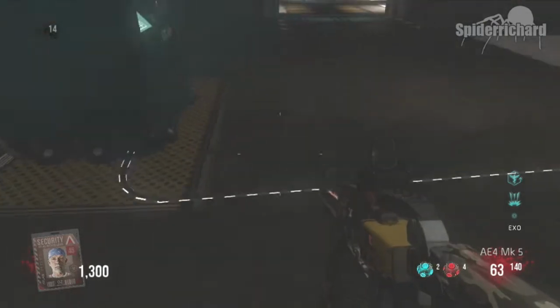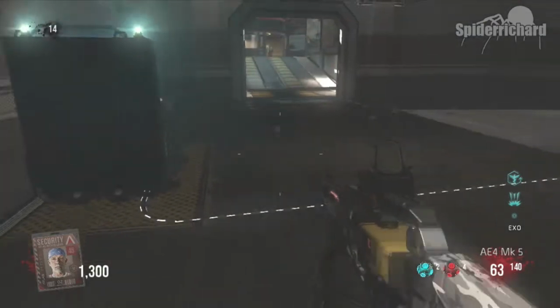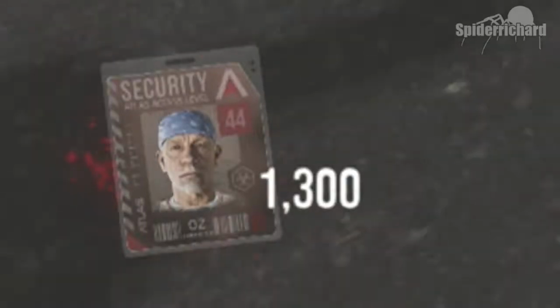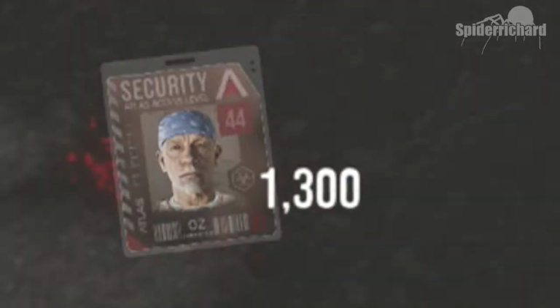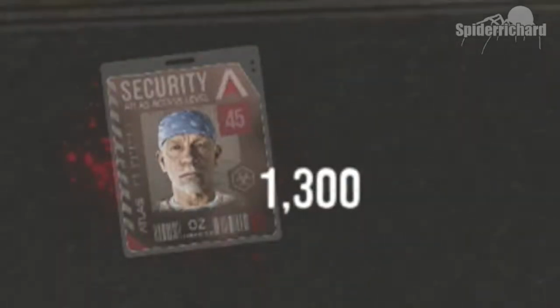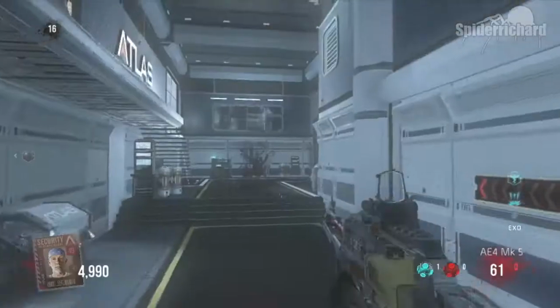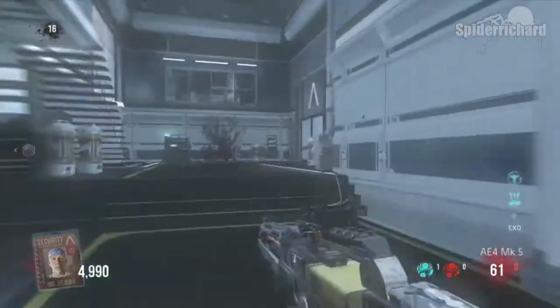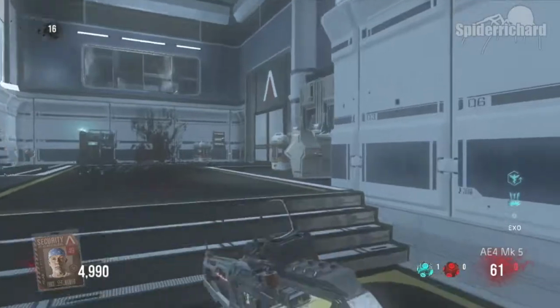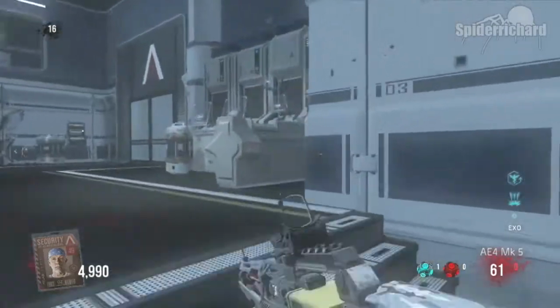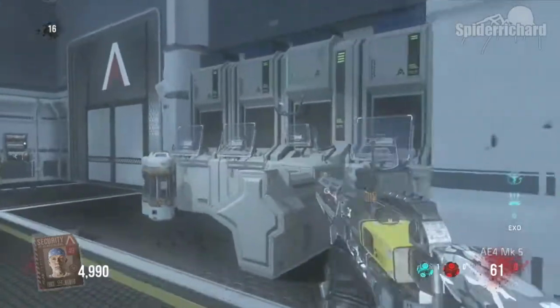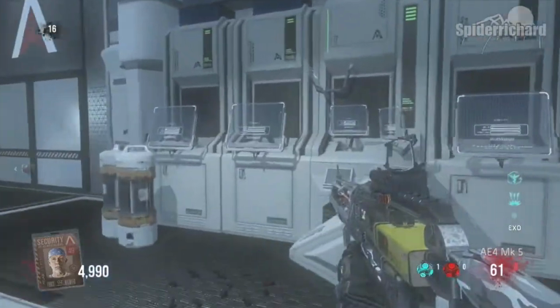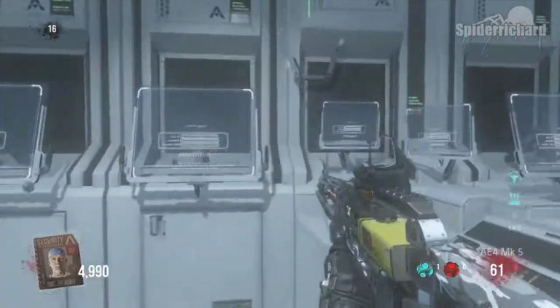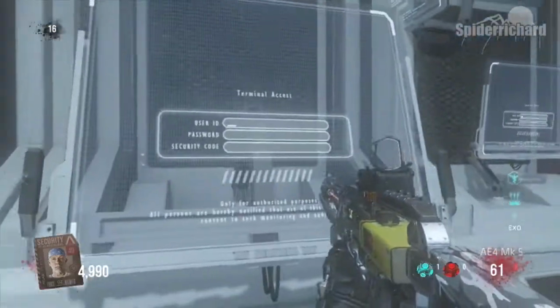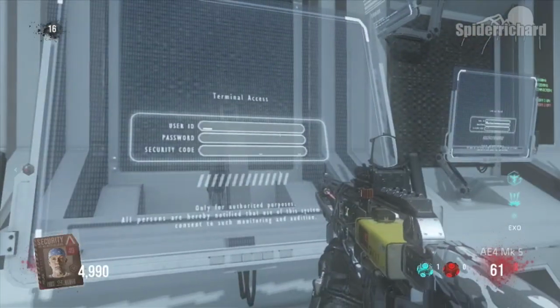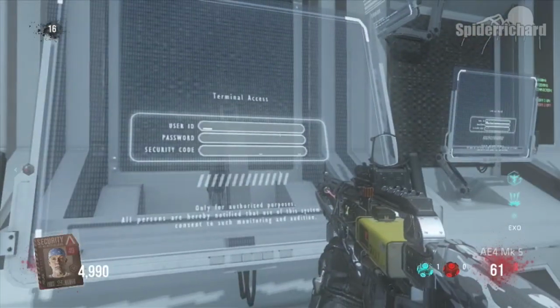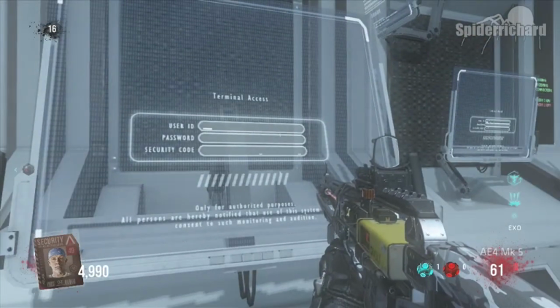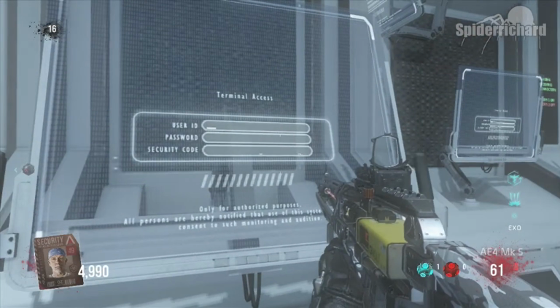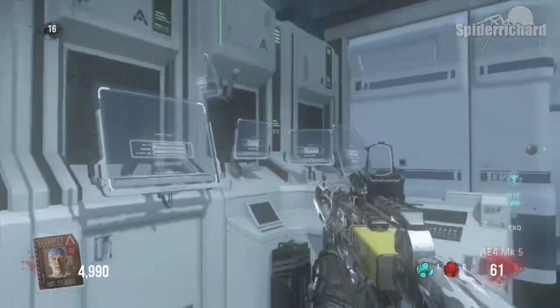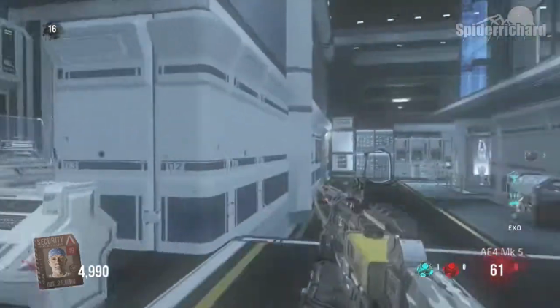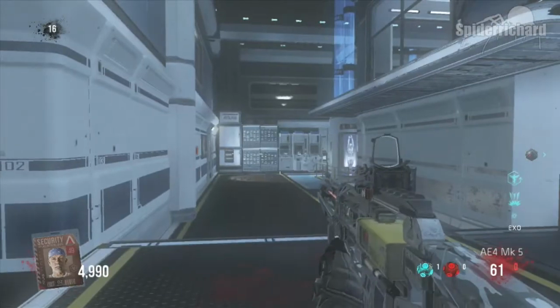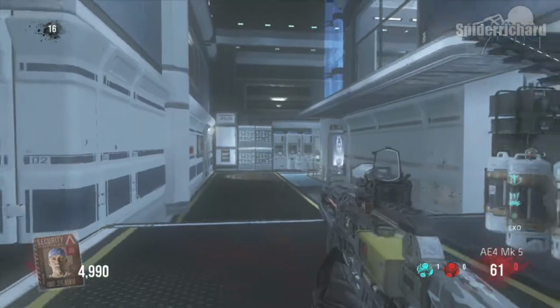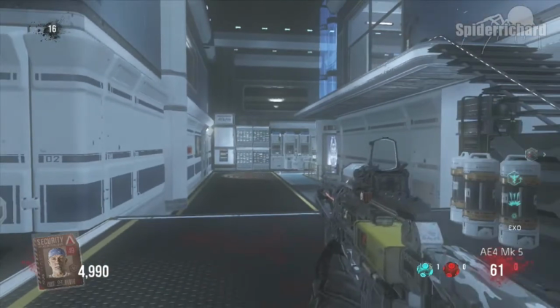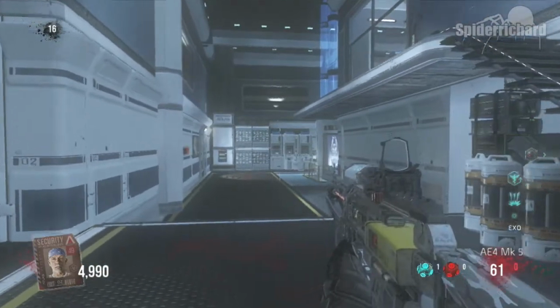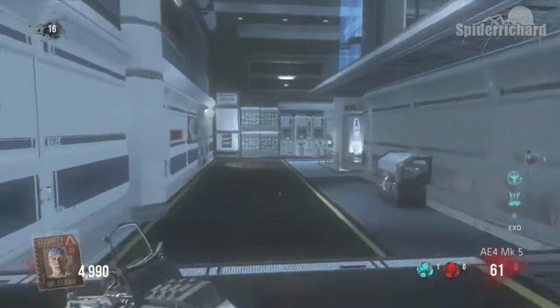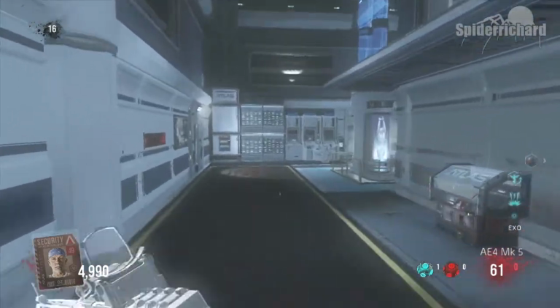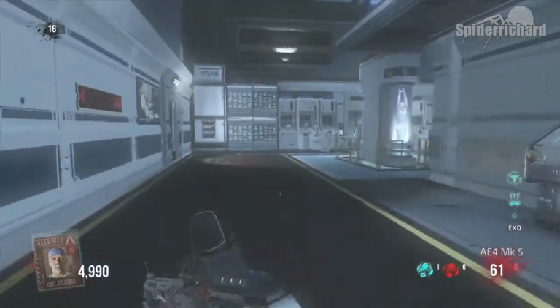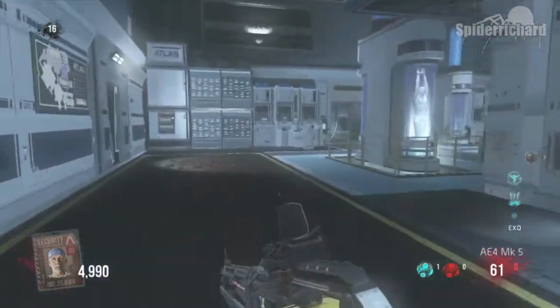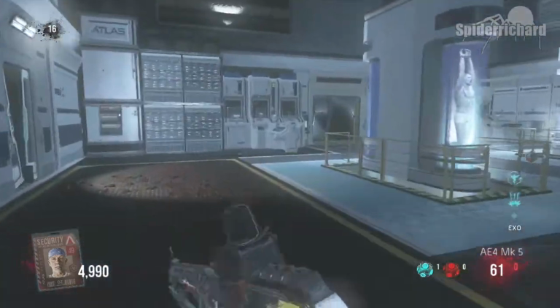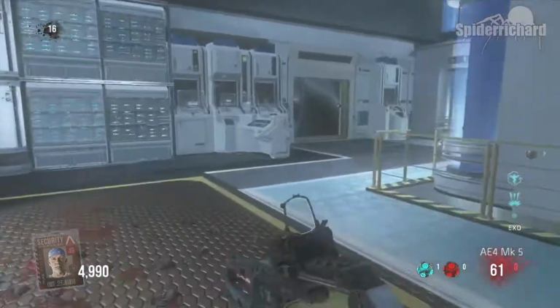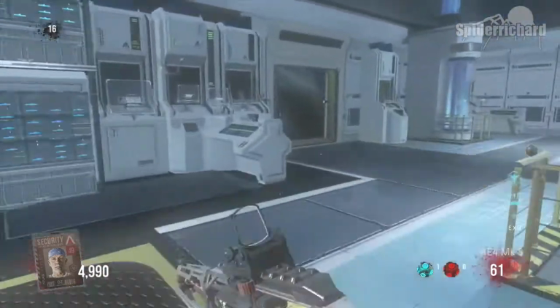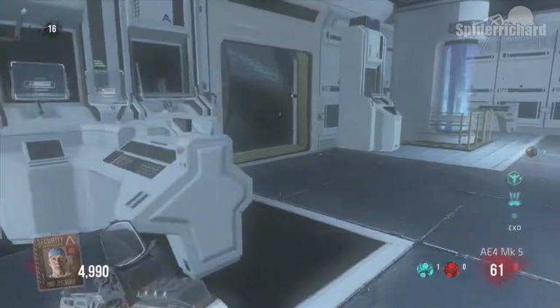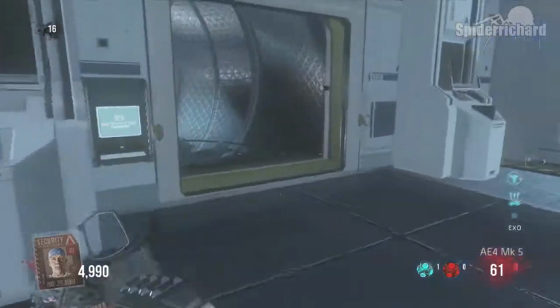After killing enough zombies to get it to level 49, go back to the computer in the morgue, put the cards in, and it is going to tell you that you need to log in for the day. That means you have to find the thumb printer and log yourself in. There are four different ones, one for each character.